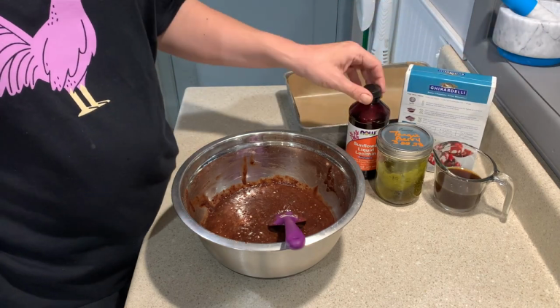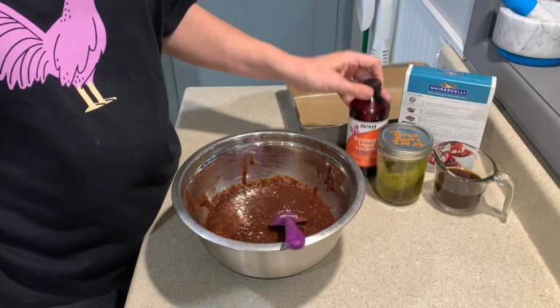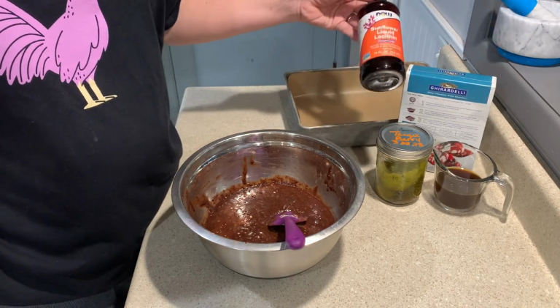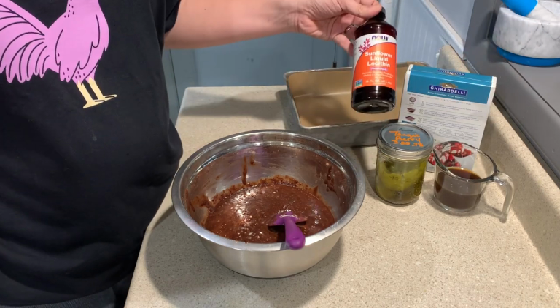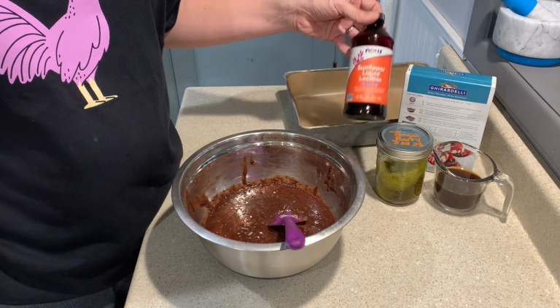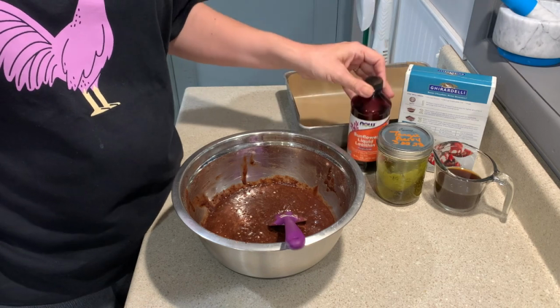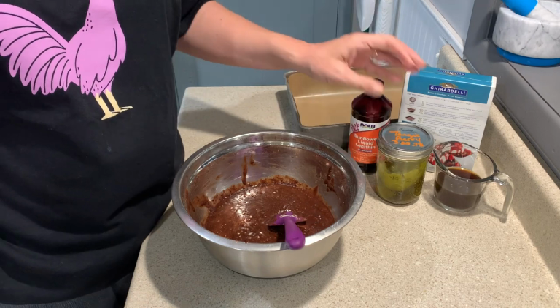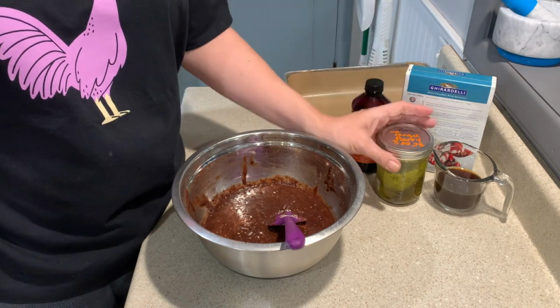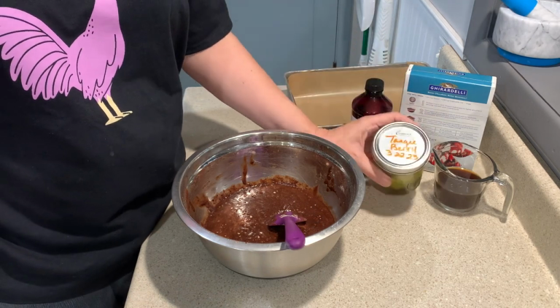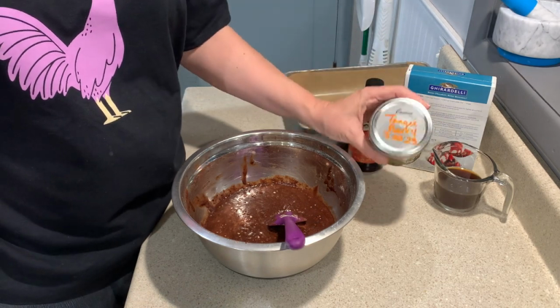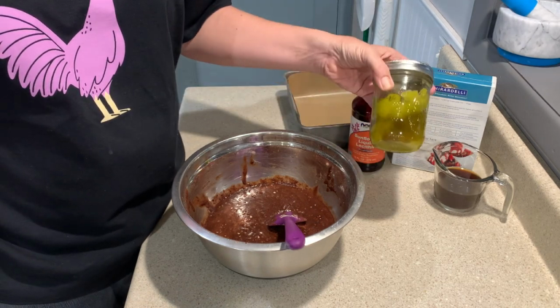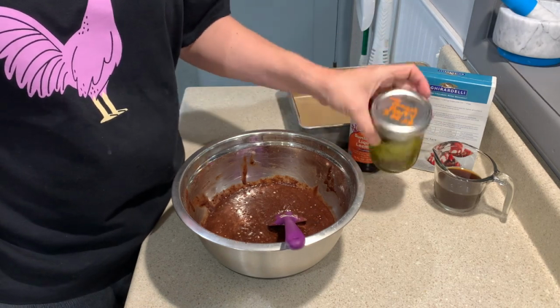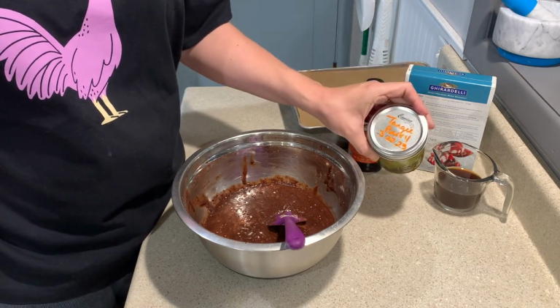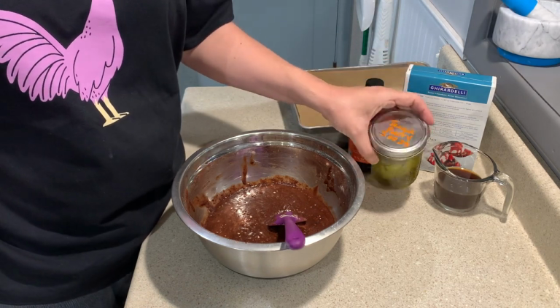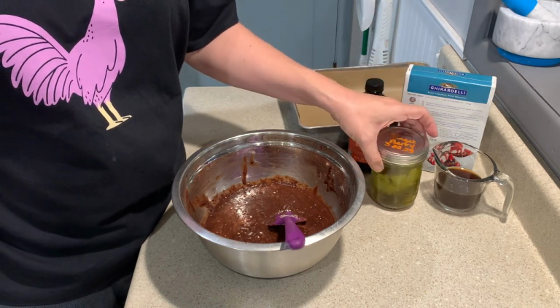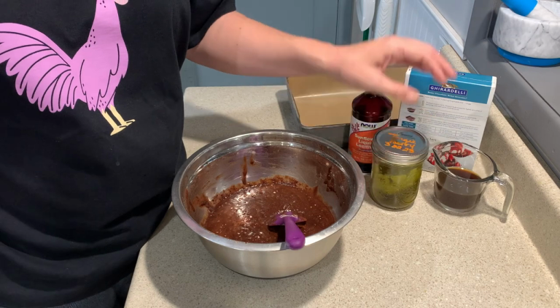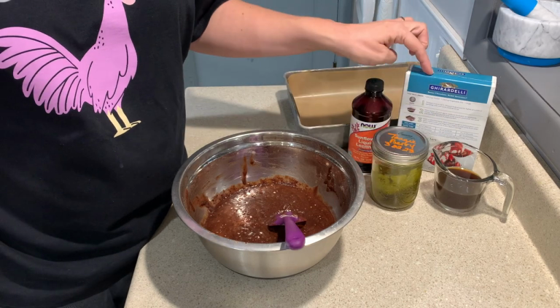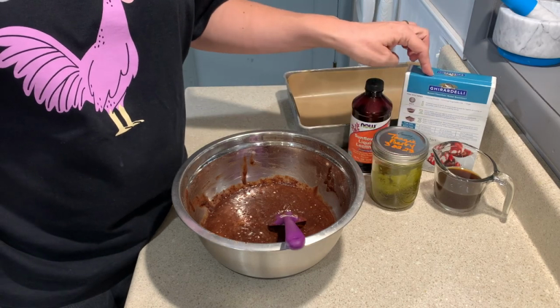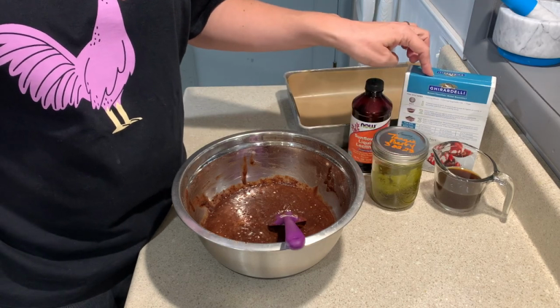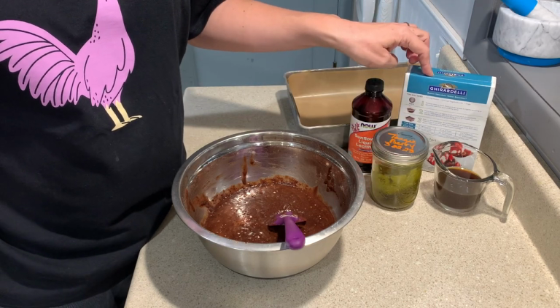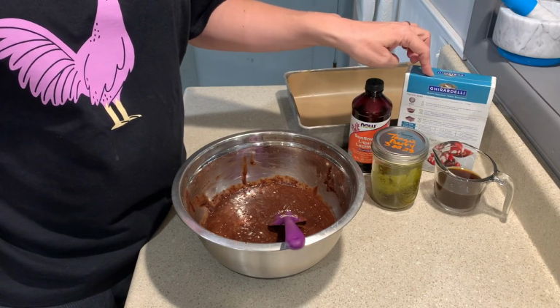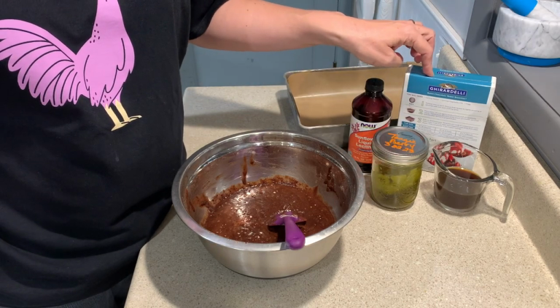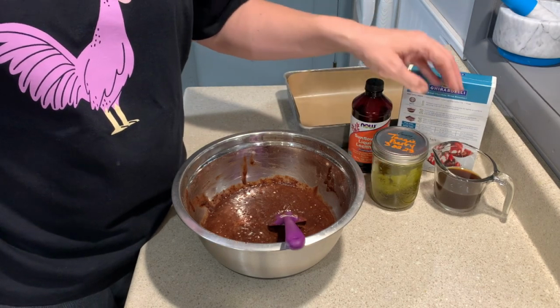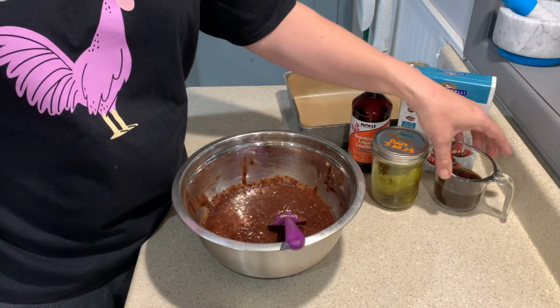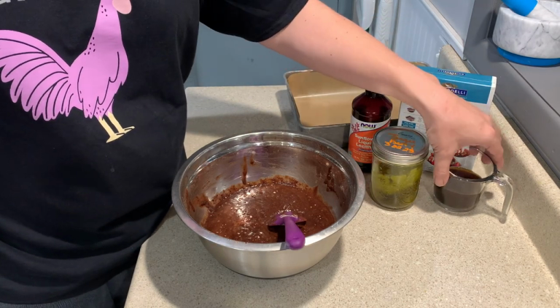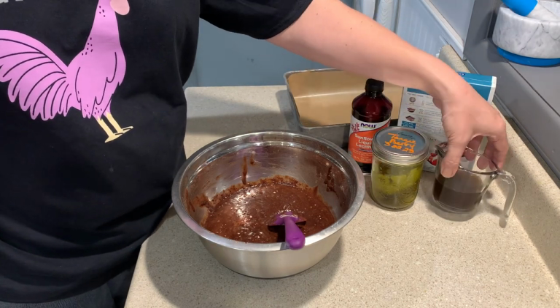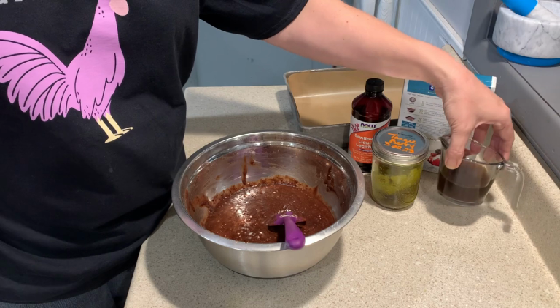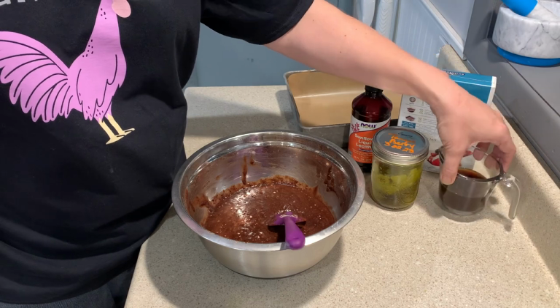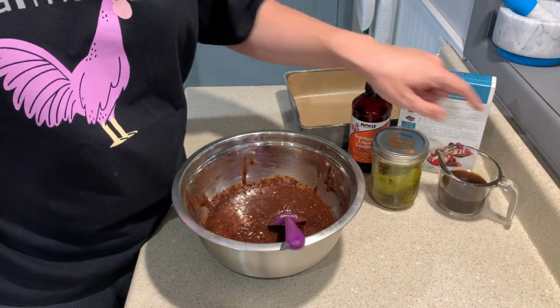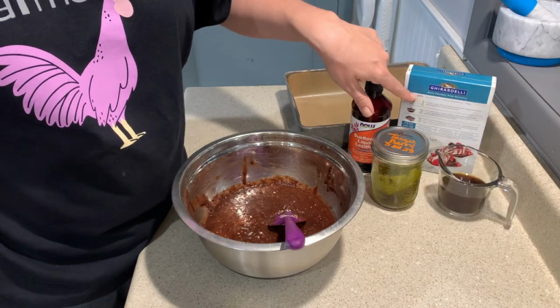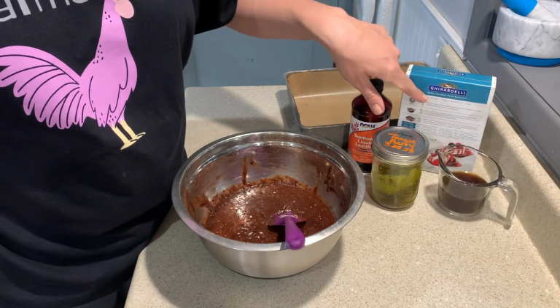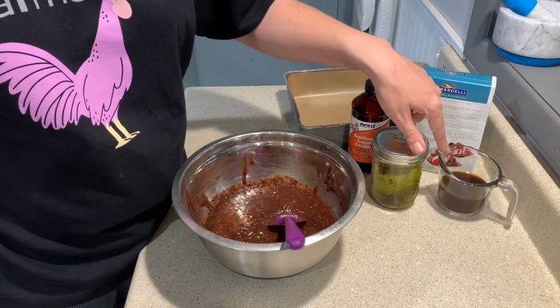I add lecithin. Today we're gonna use some tangy berry coconut oil, and then instead of the plain water I use coffee — I've got the recommended amount of water but it's coffee.